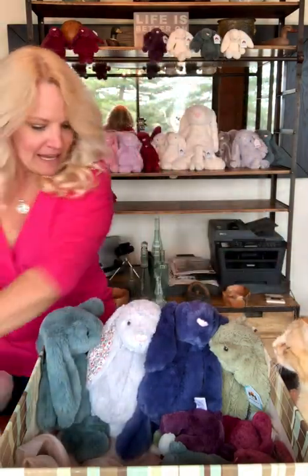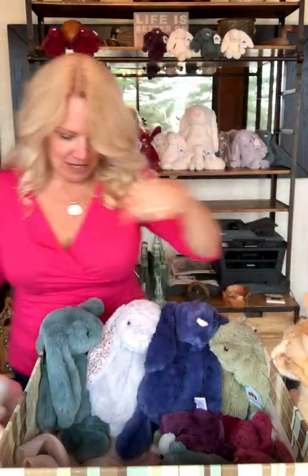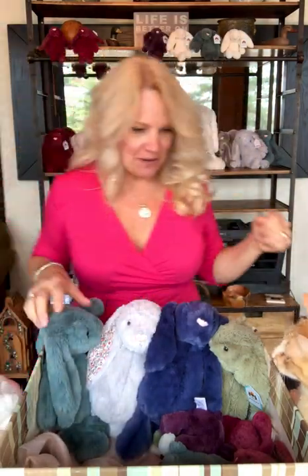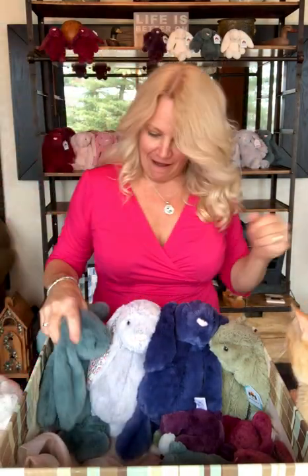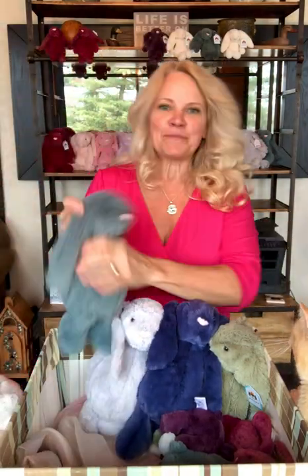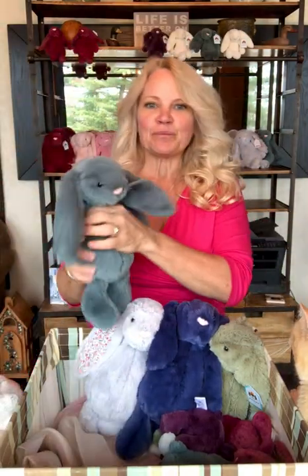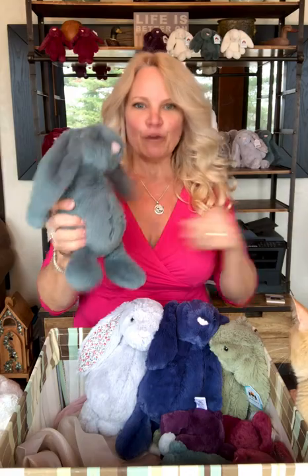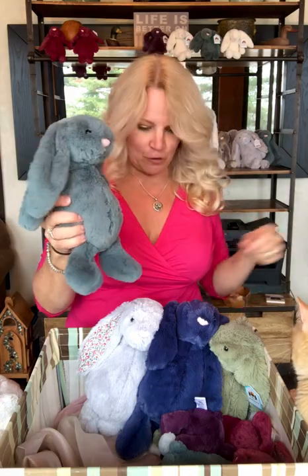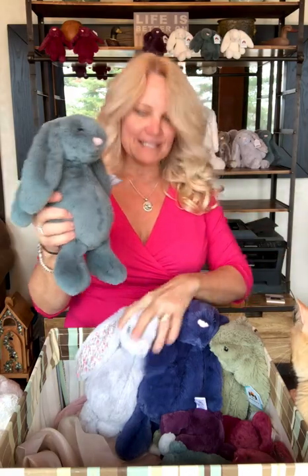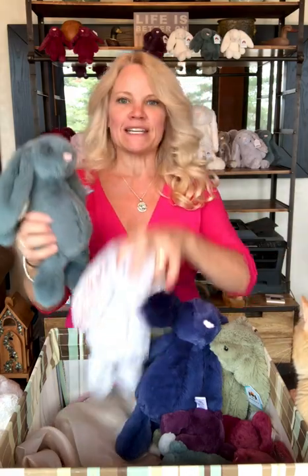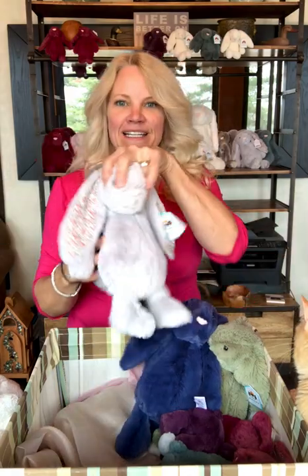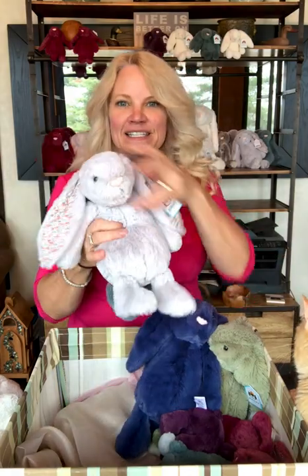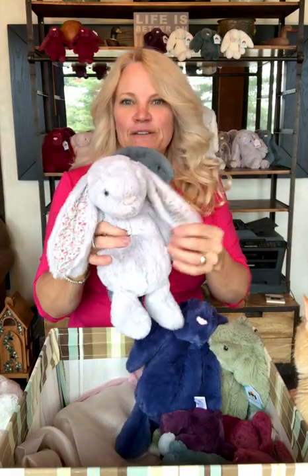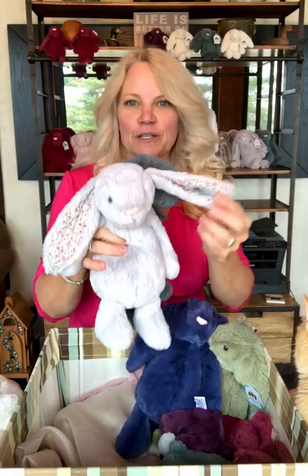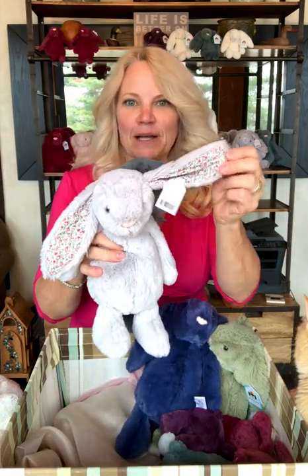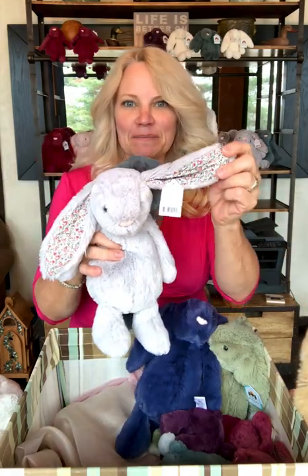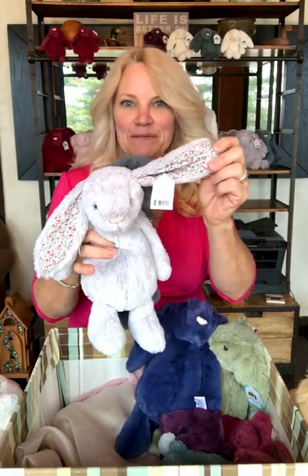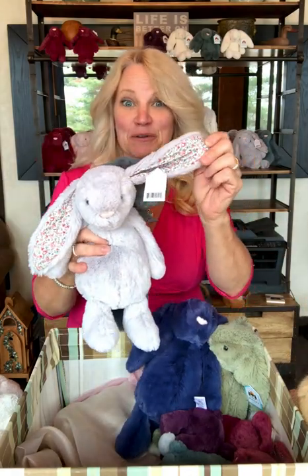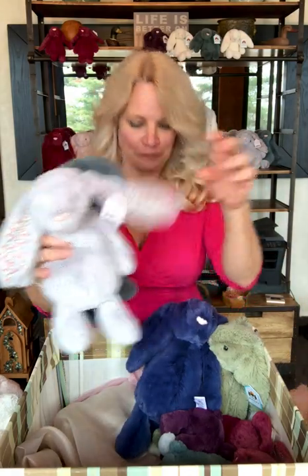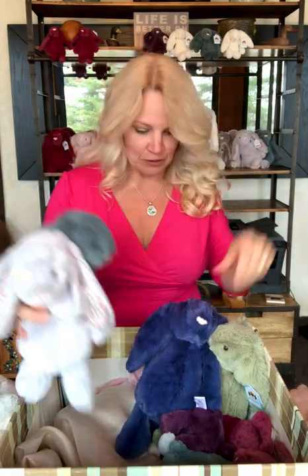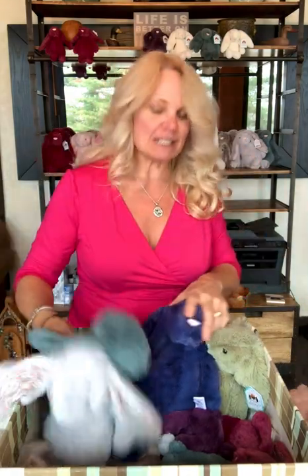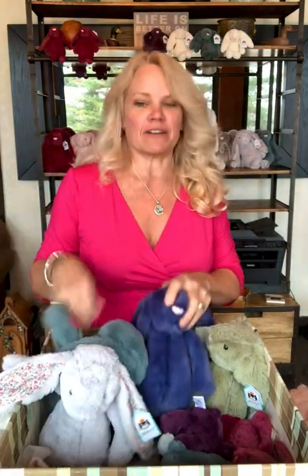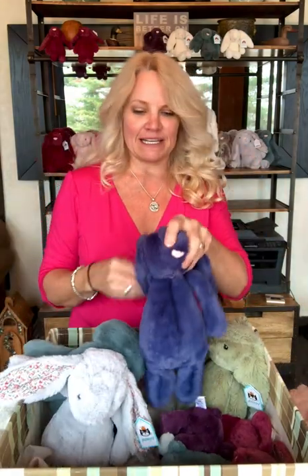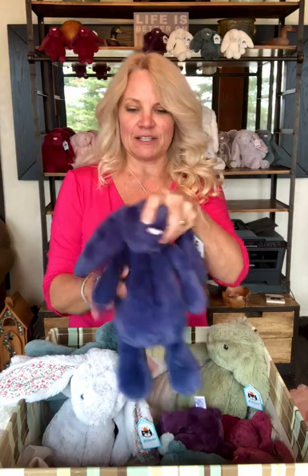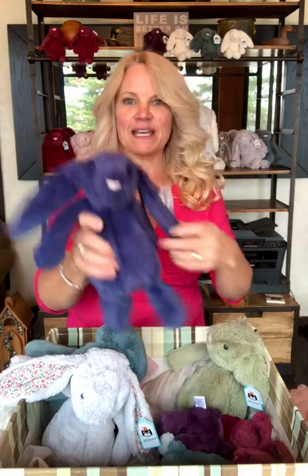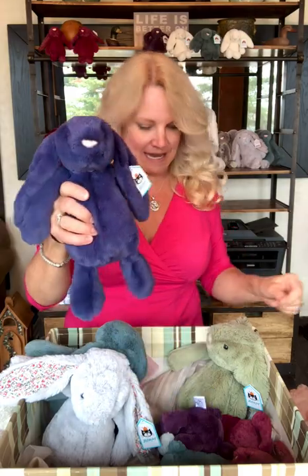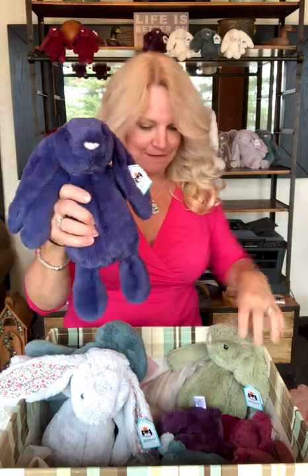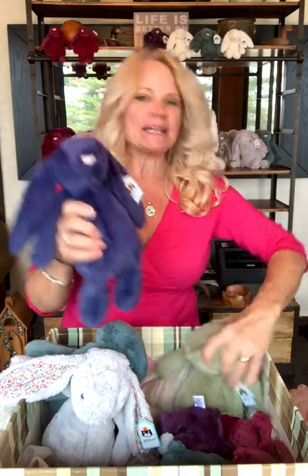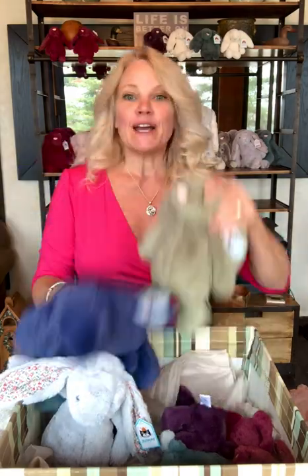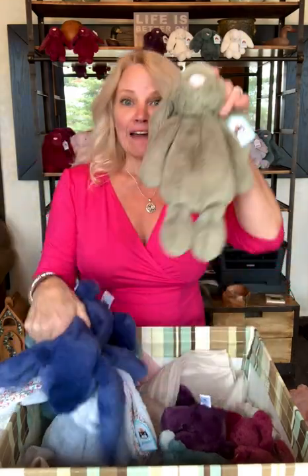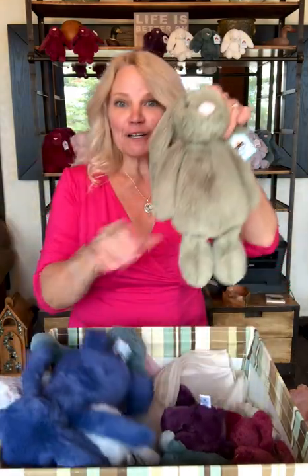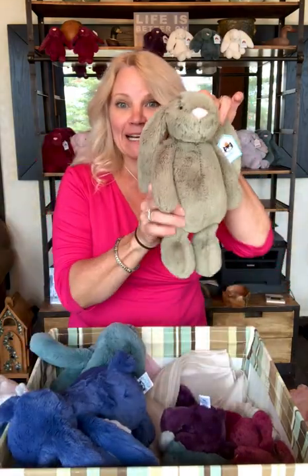We also have Forest, Silver Blossom Bunny with beautiful floral interior on his ears, Navy Bunny, and Fern Bunny.